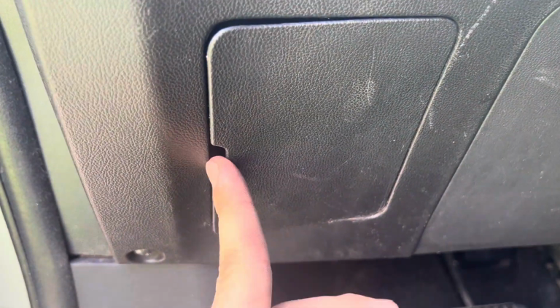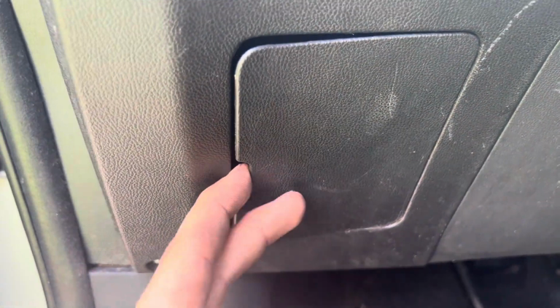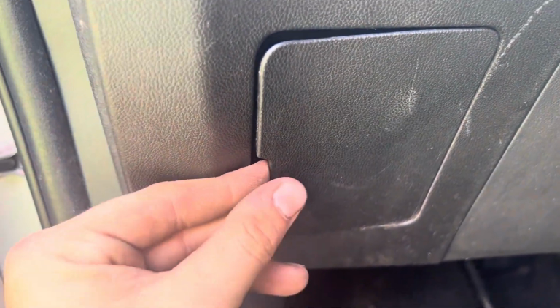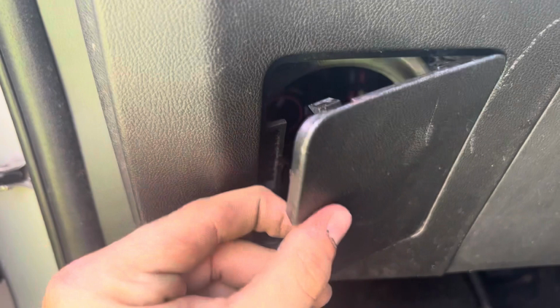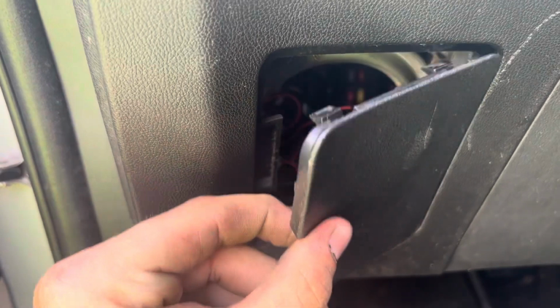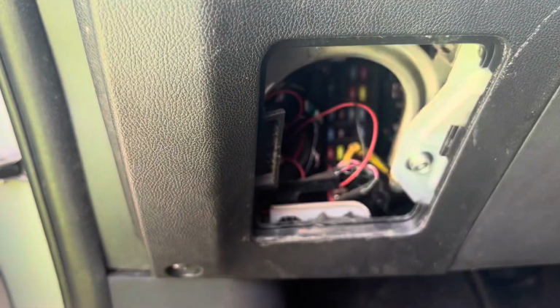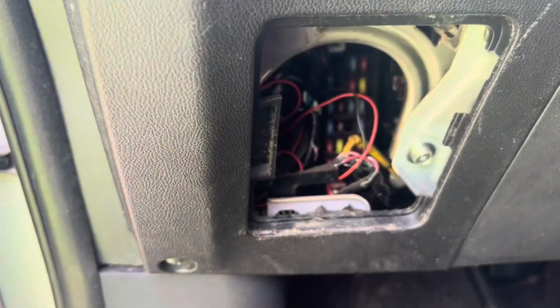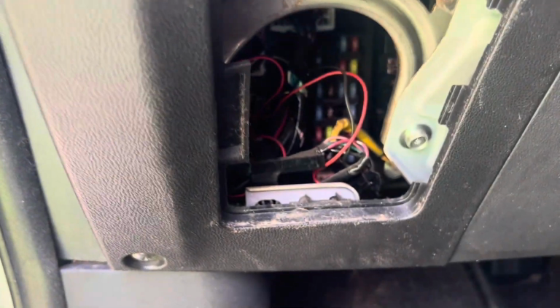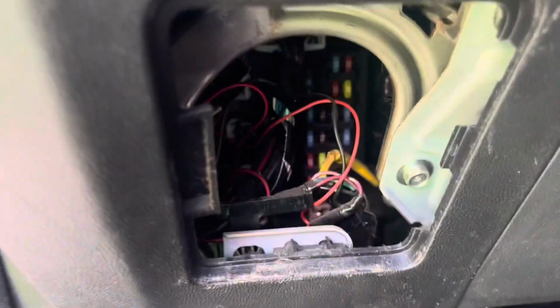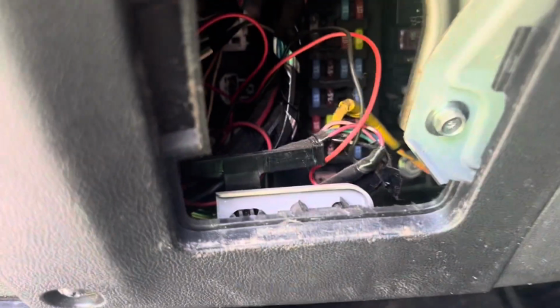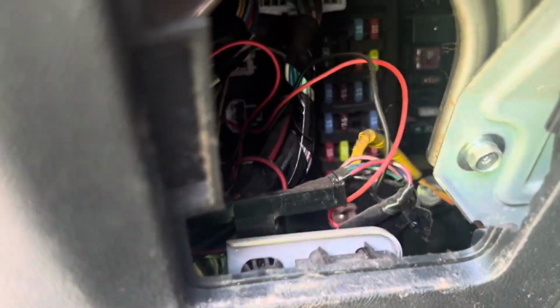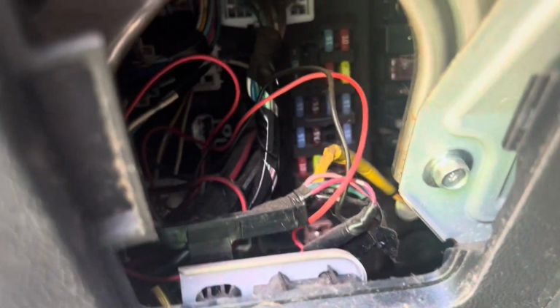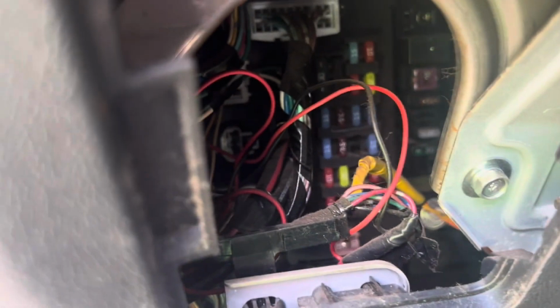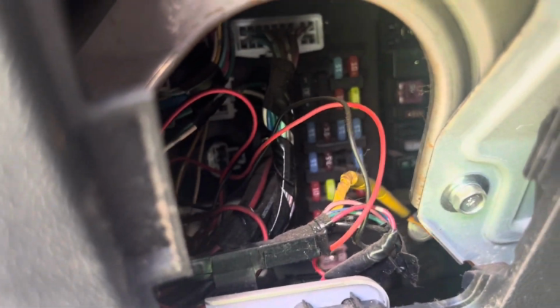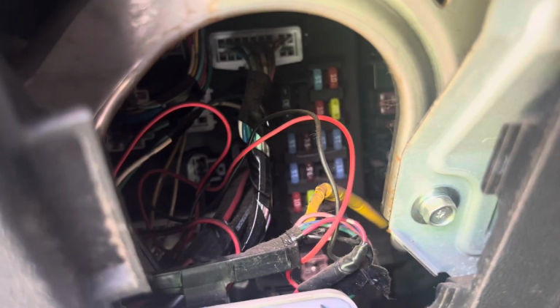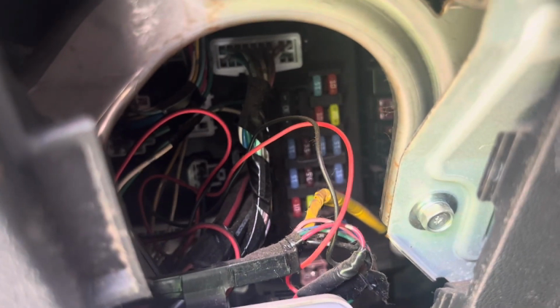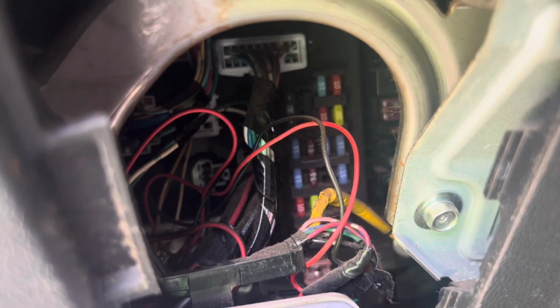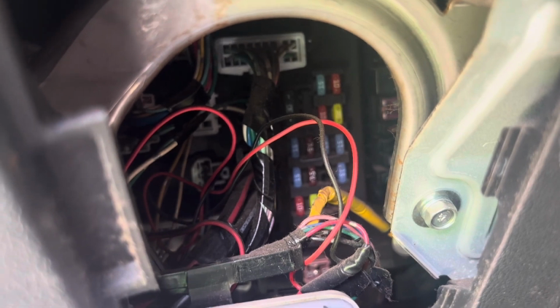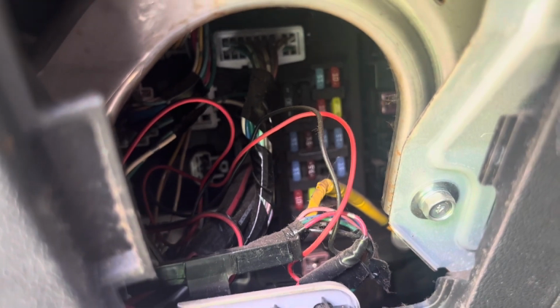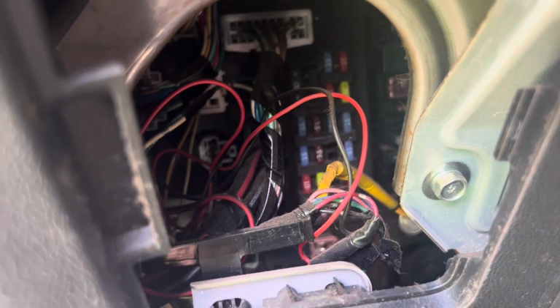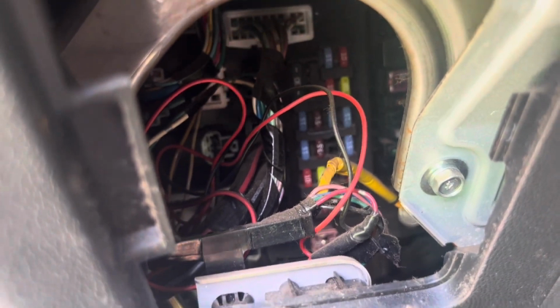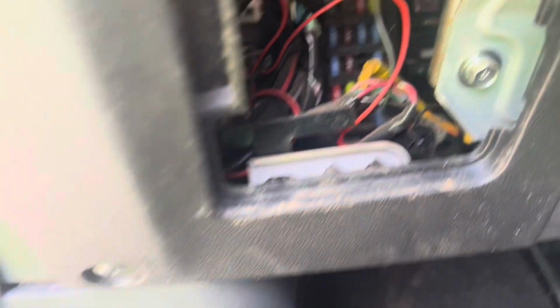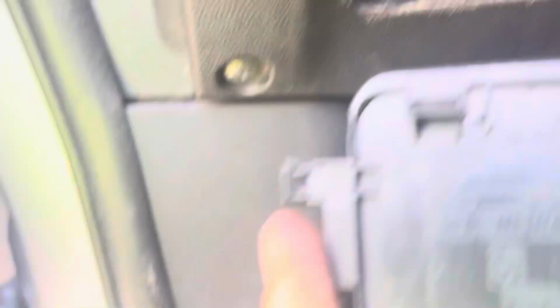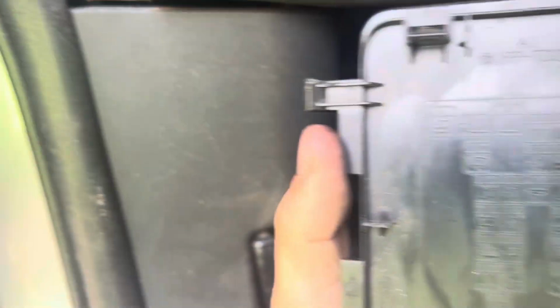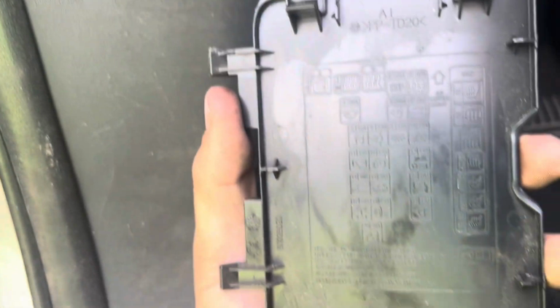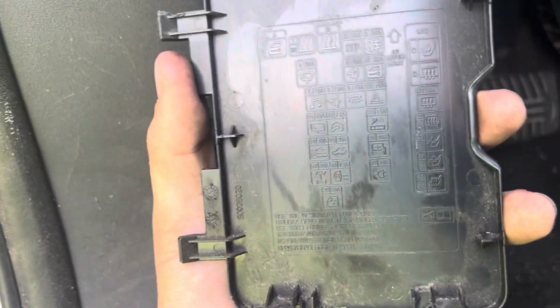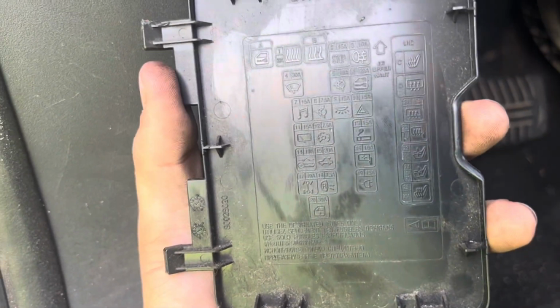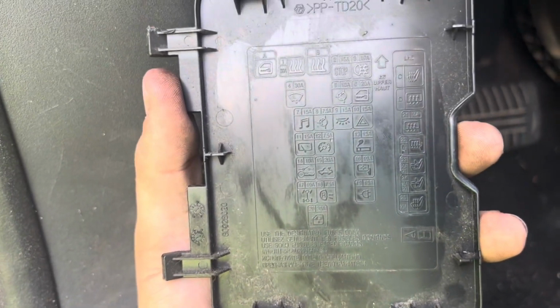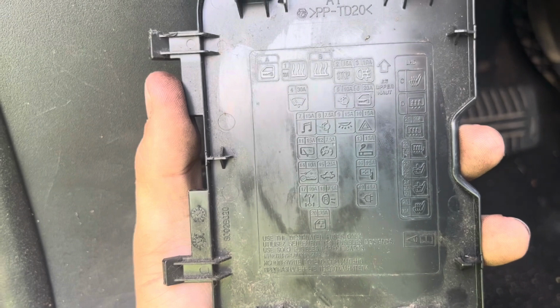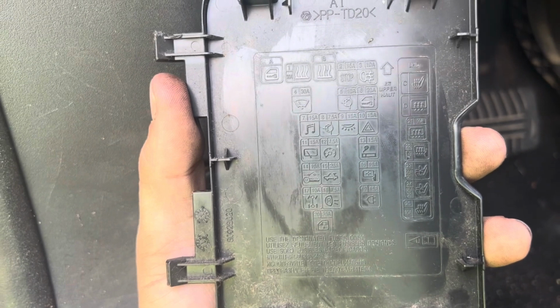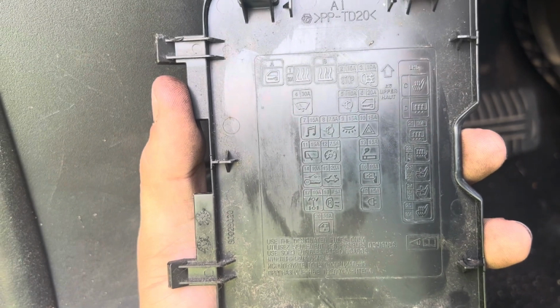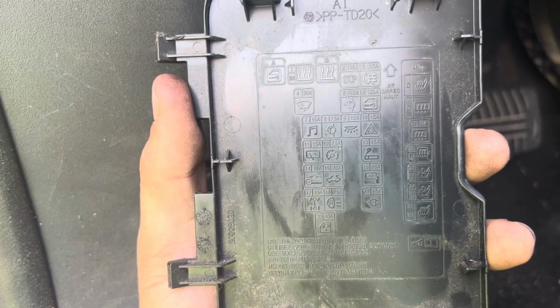Pull this cover. Once you have pulled the cover you will see the fuse panel back there. On the back side of the cover you will see the fuse positions.